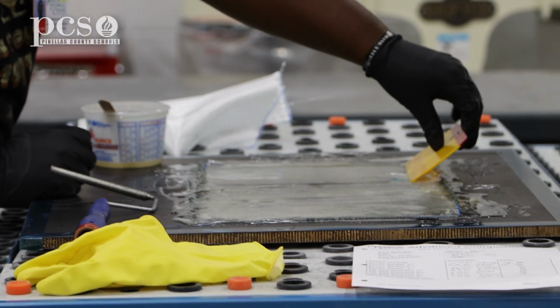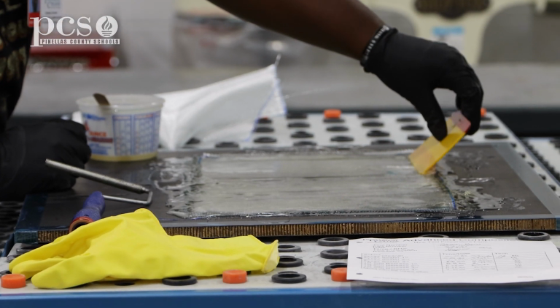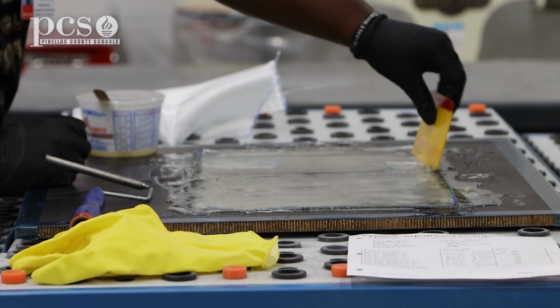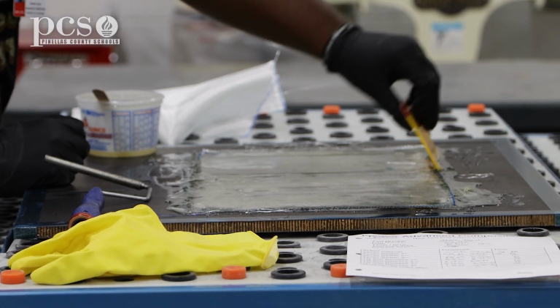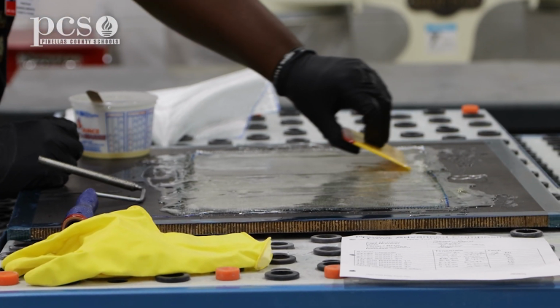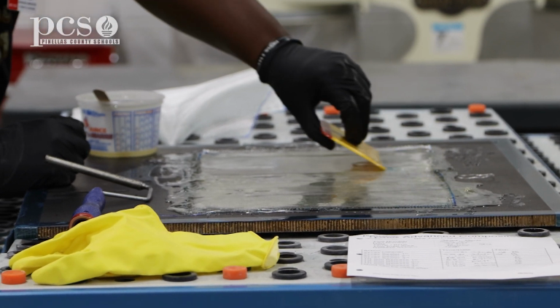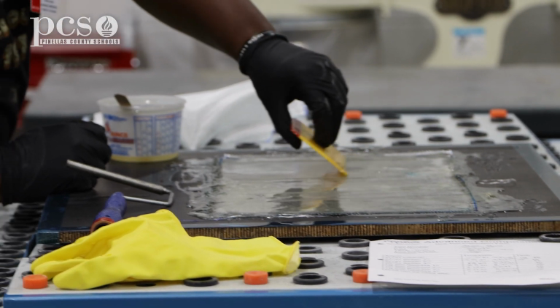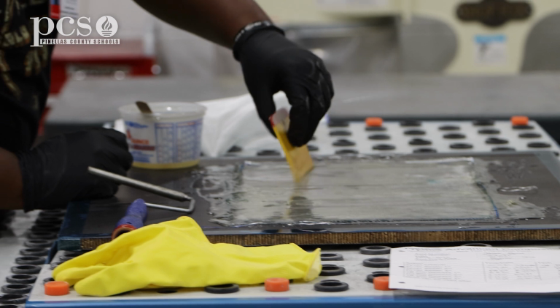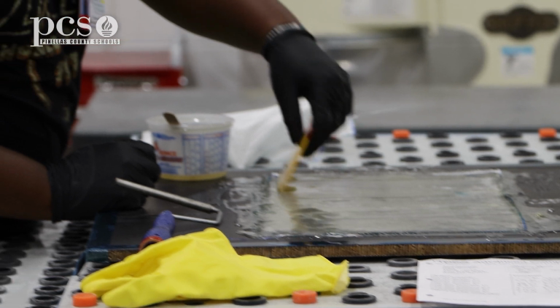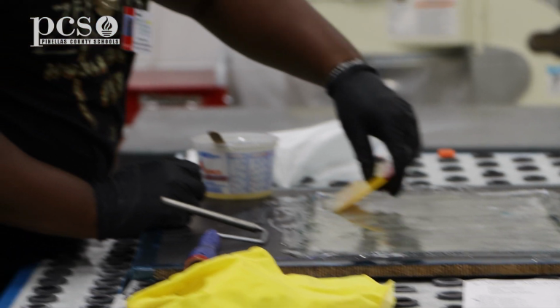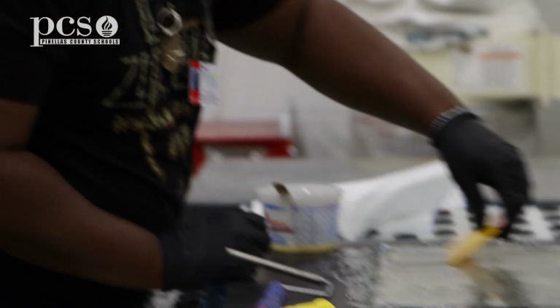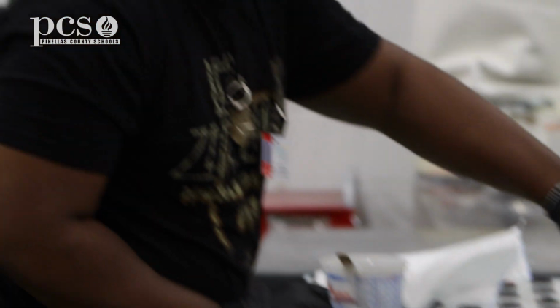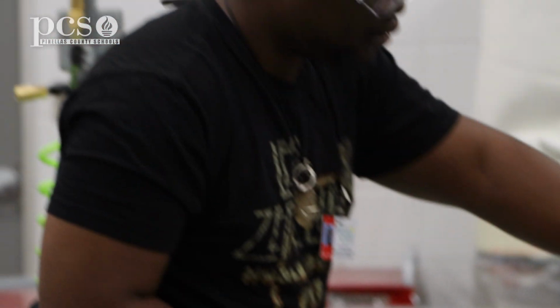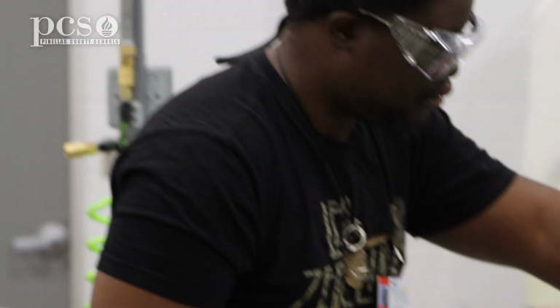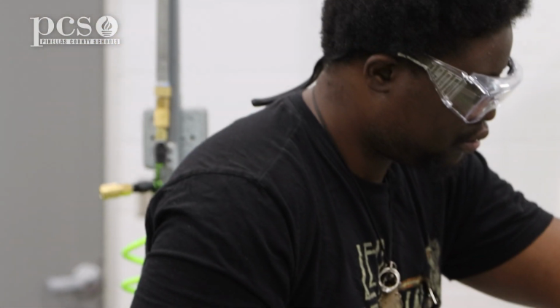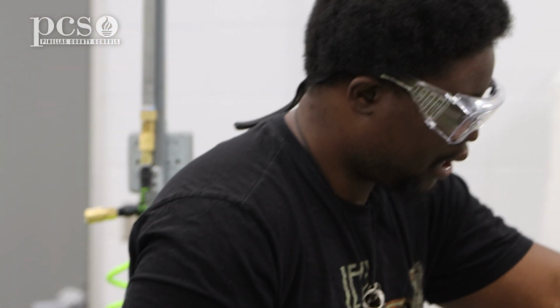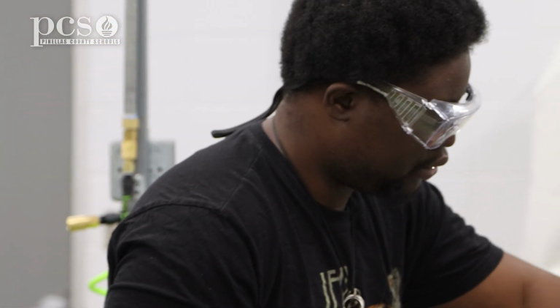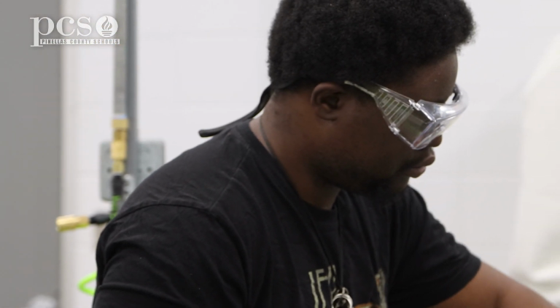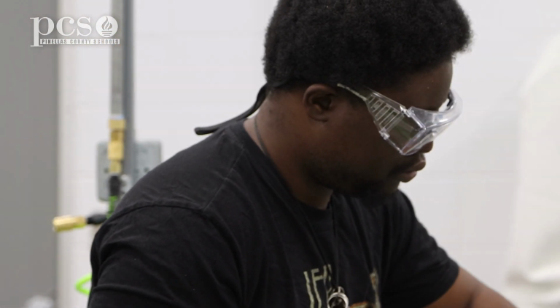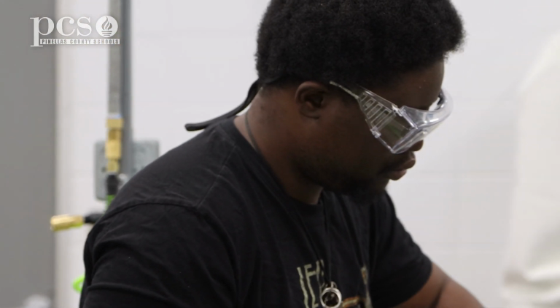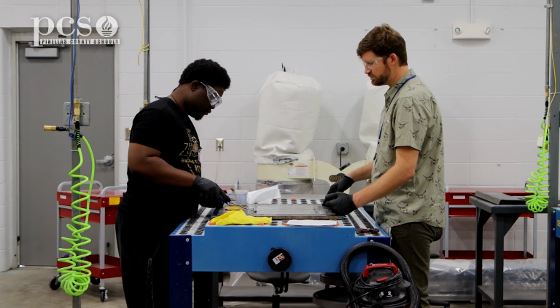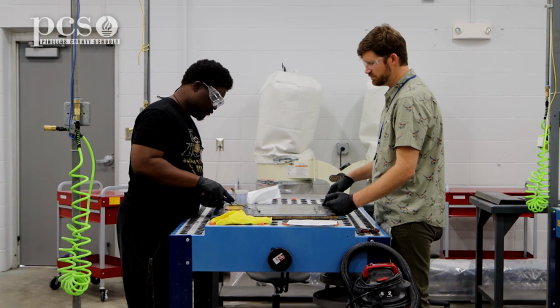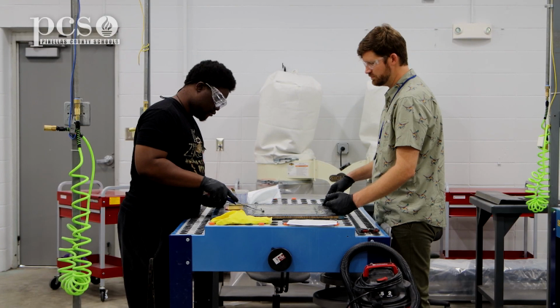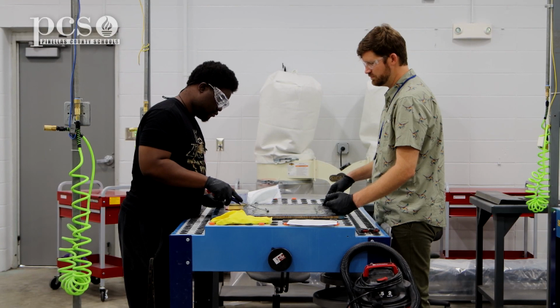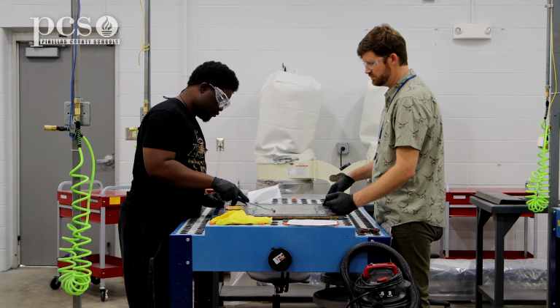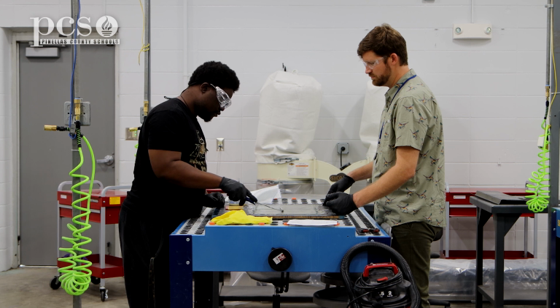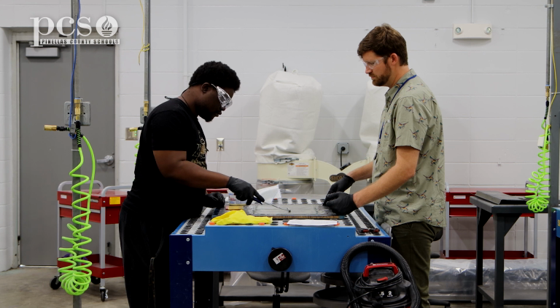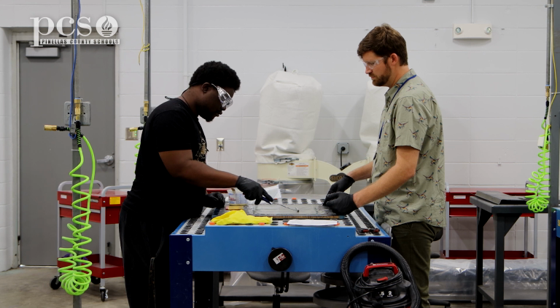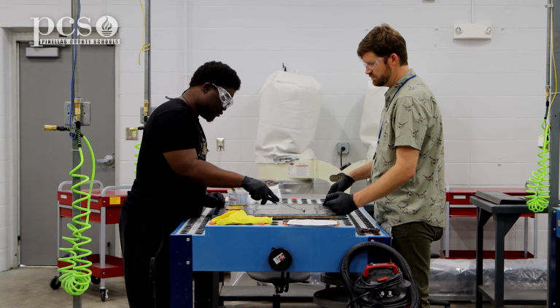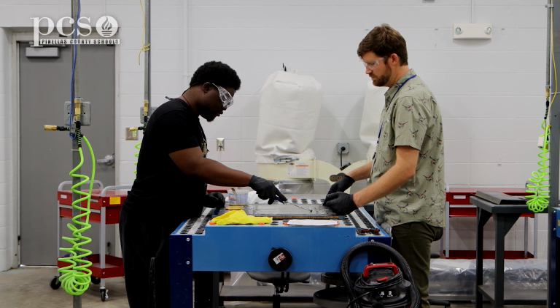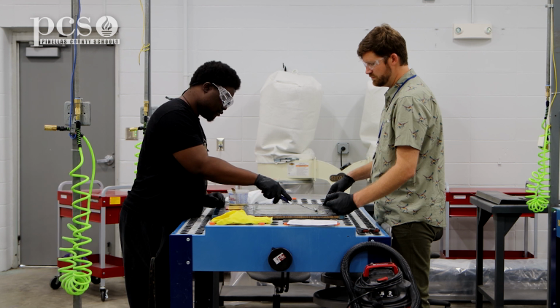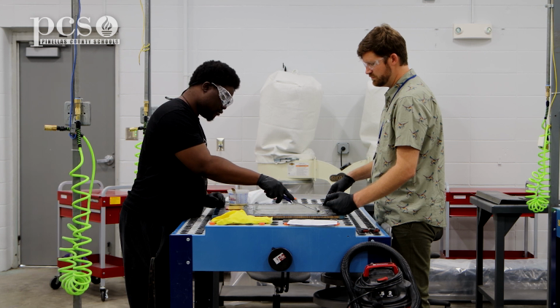A year ago, I didn't even know how boats or anything were made. But when I learned how much people in Florida are doing this type of thing, it was really incredible.